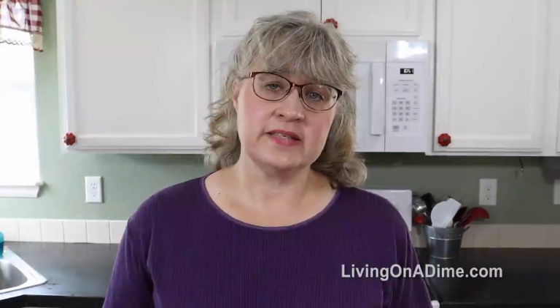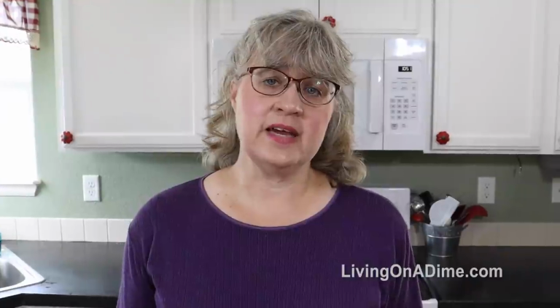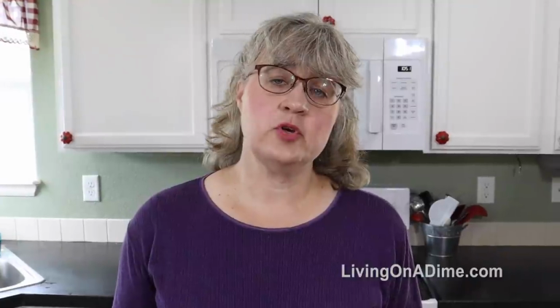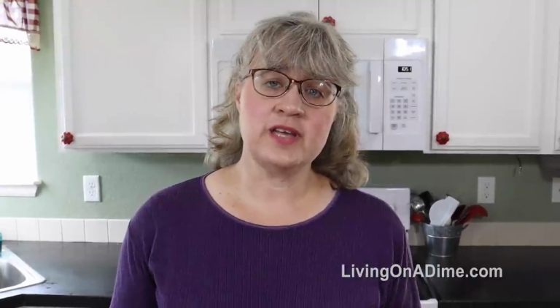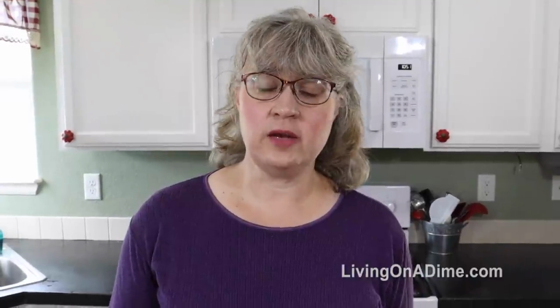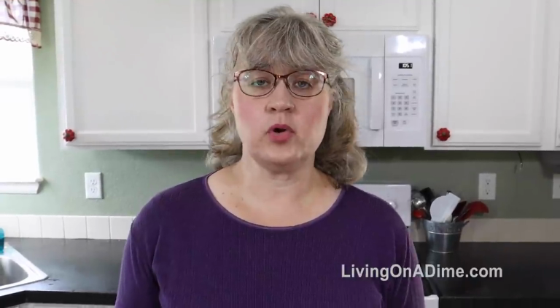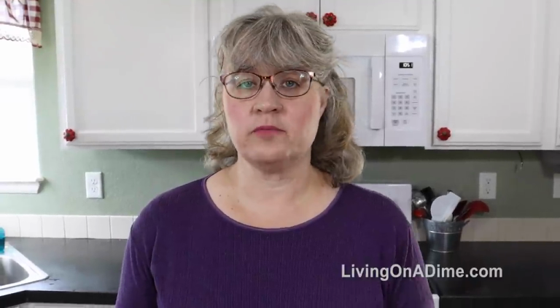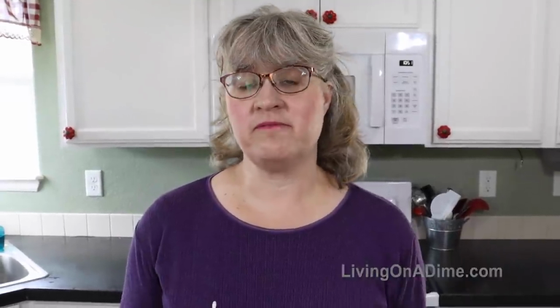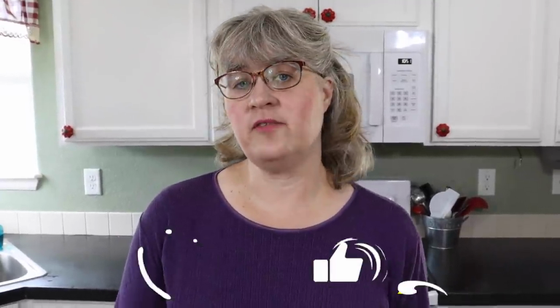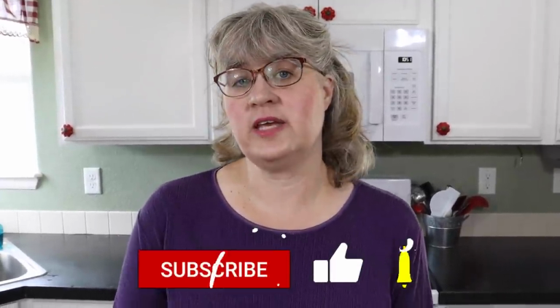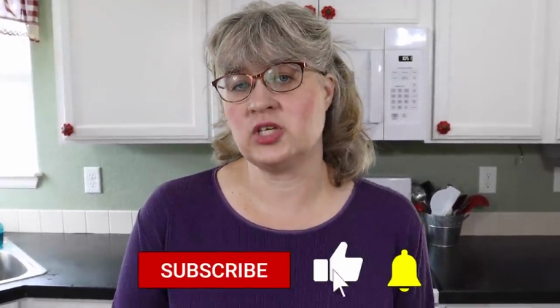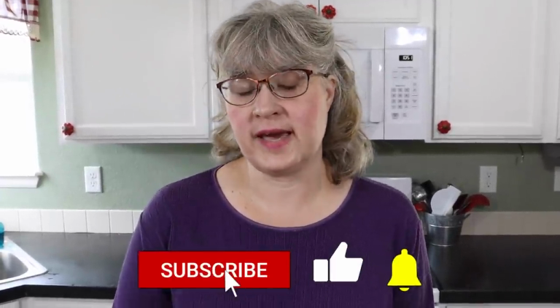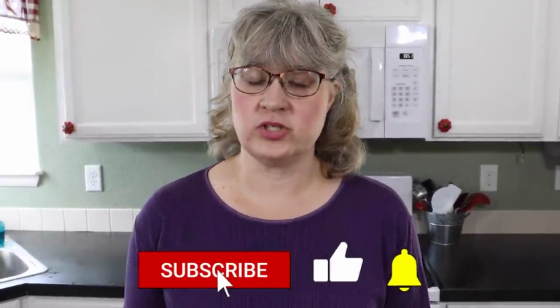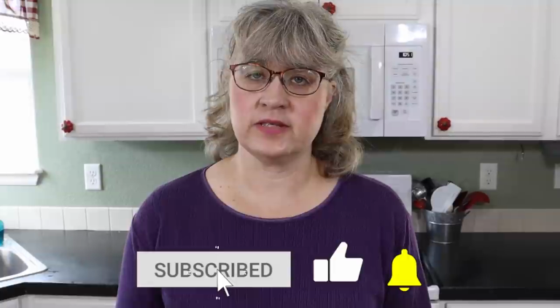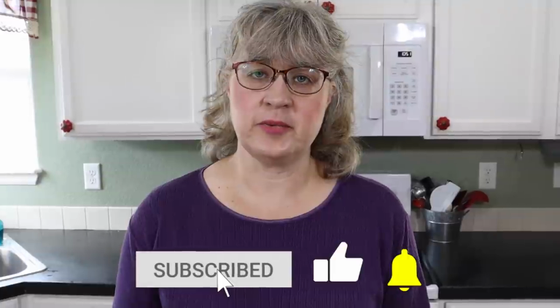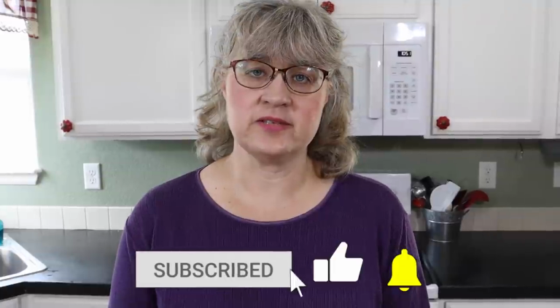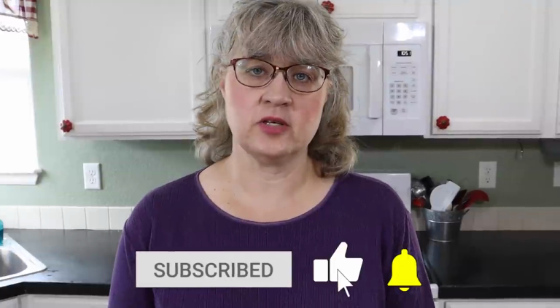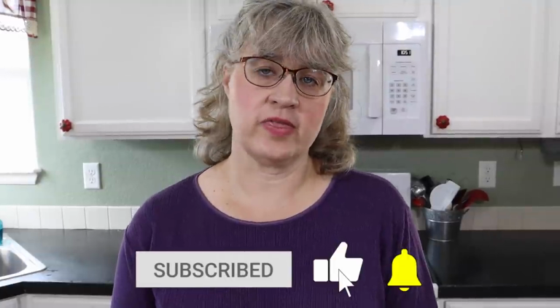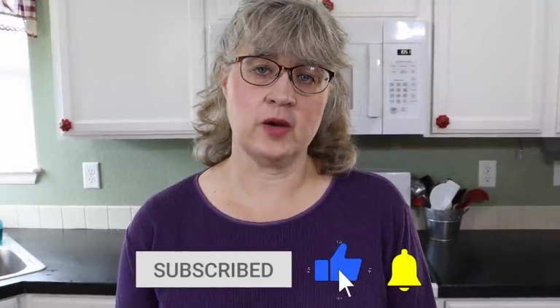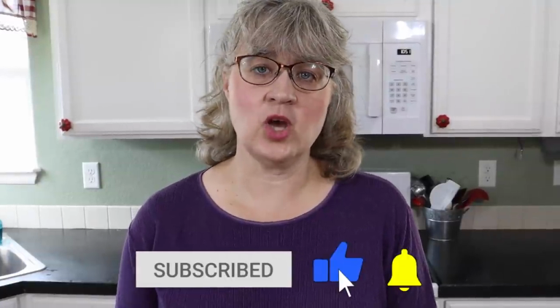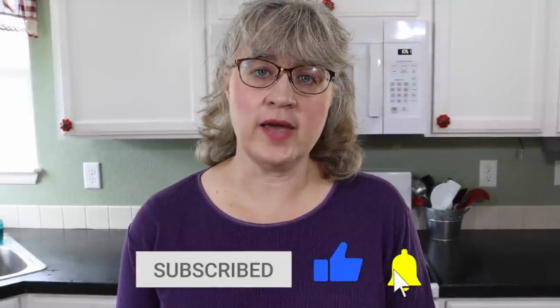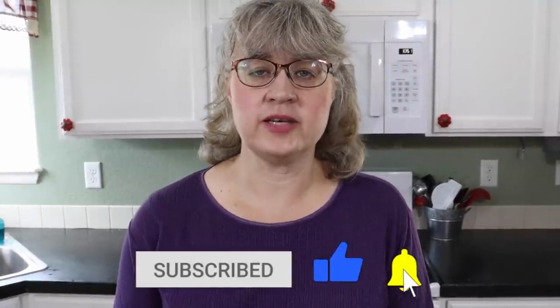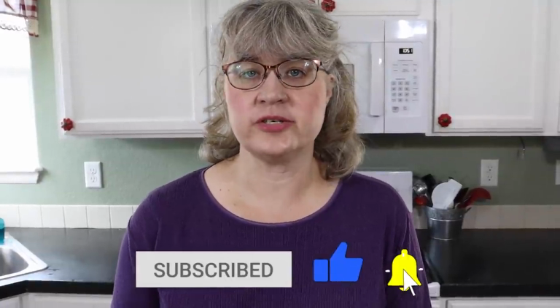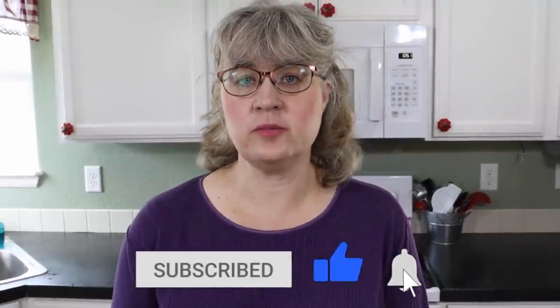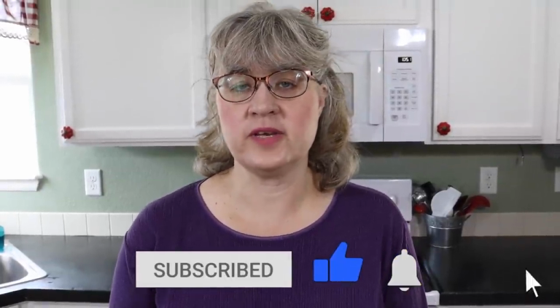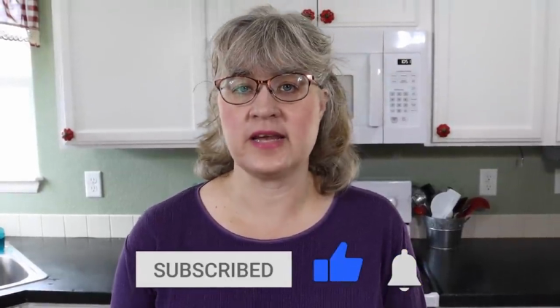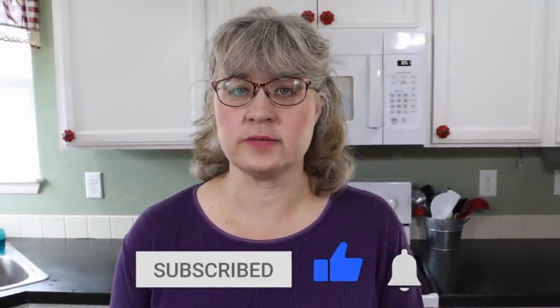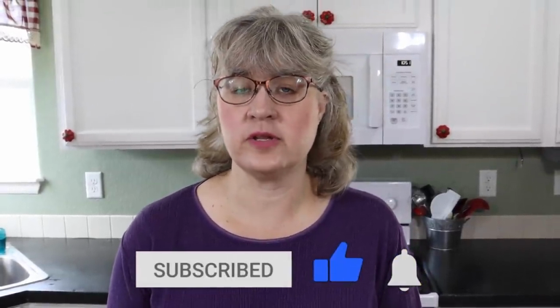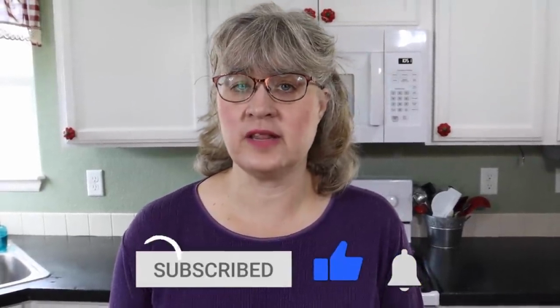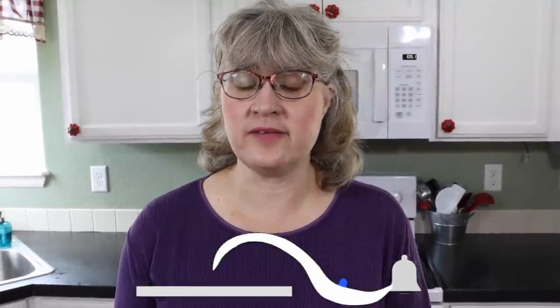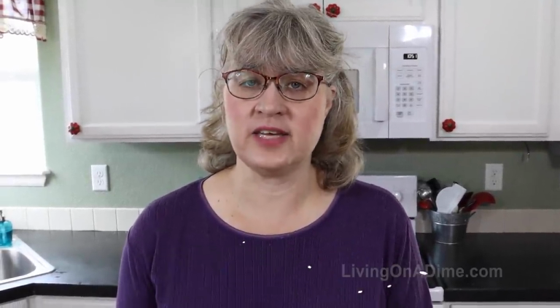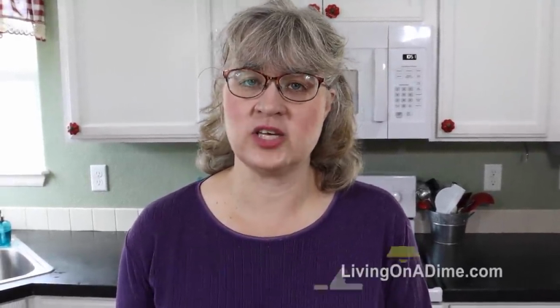Today I'm doing 10 more of my favorite kitchen gadgets. You guys loved my last video so I thought I would go ahead and share 10 more things that I absolutely love in the kitchen.